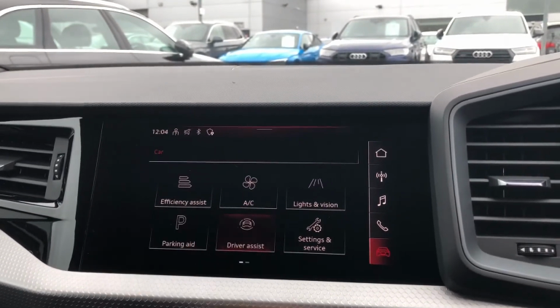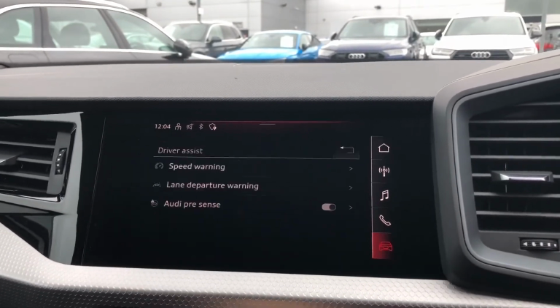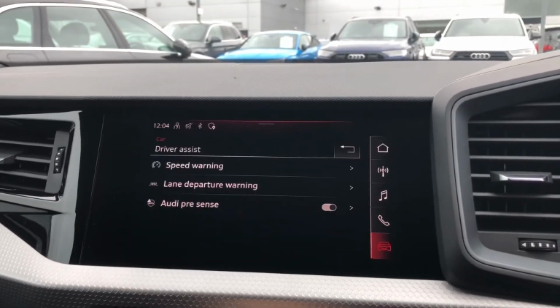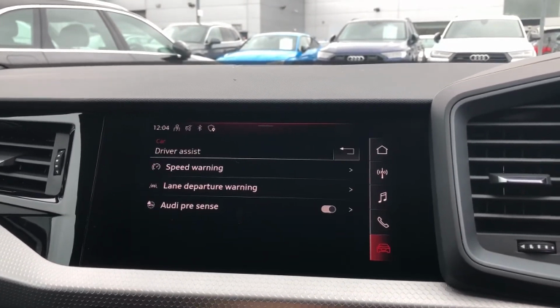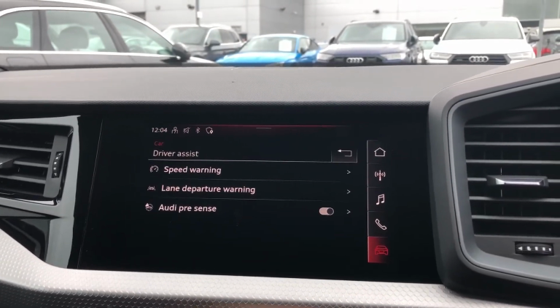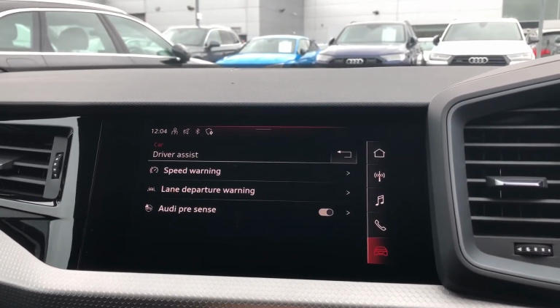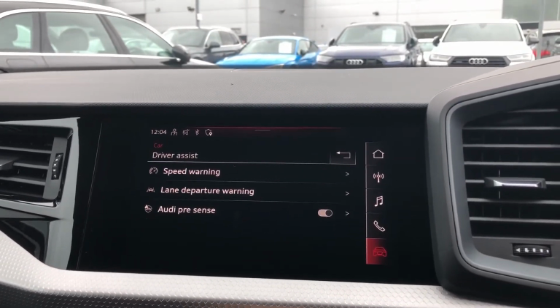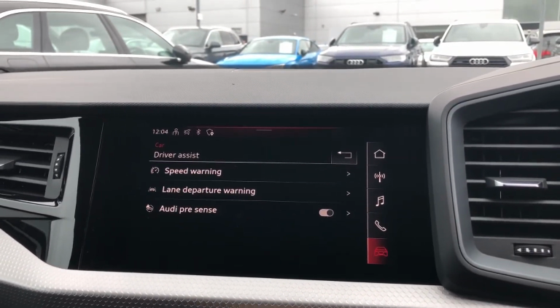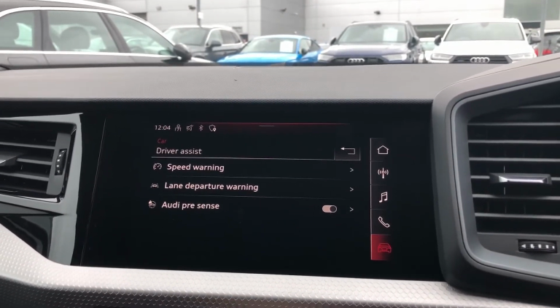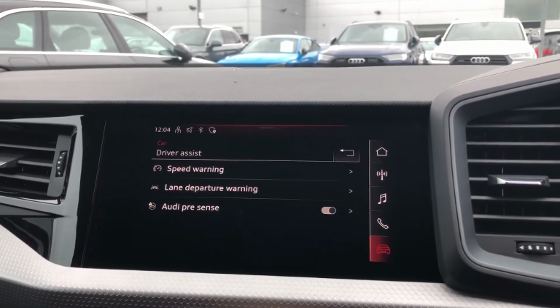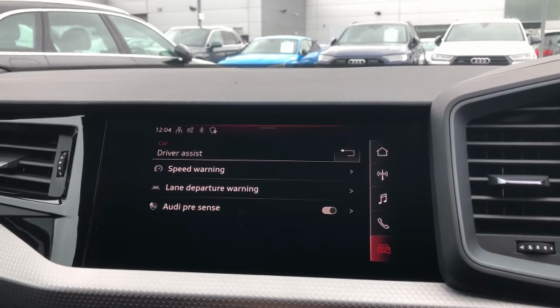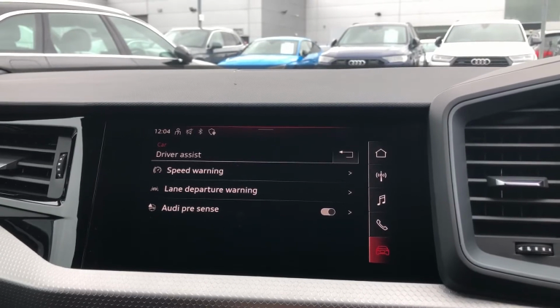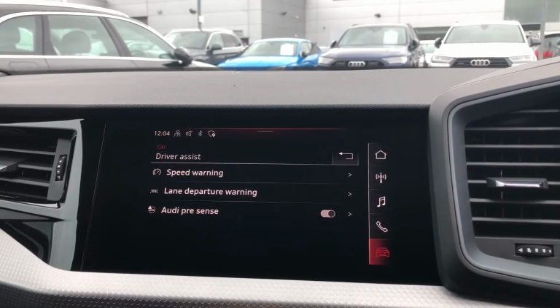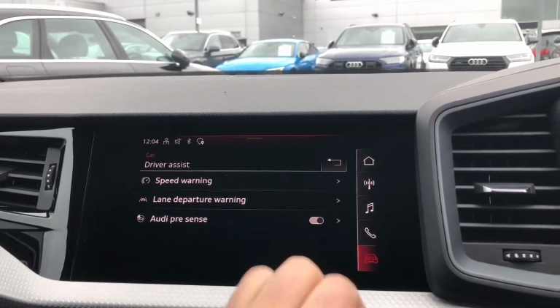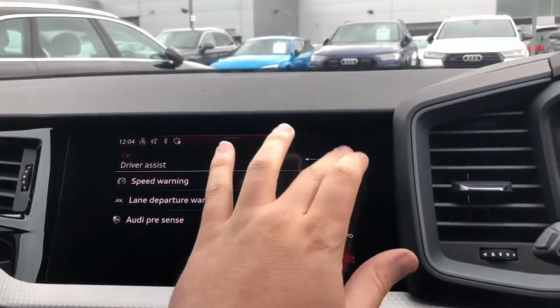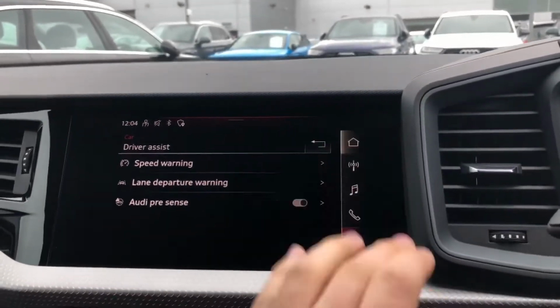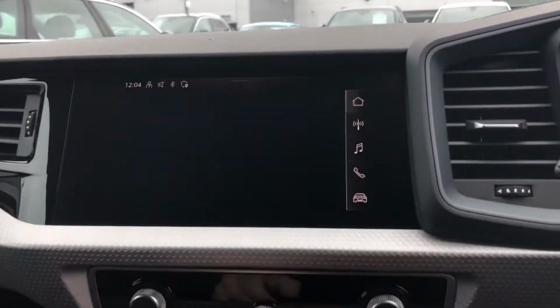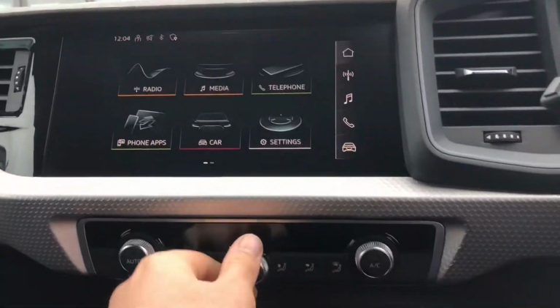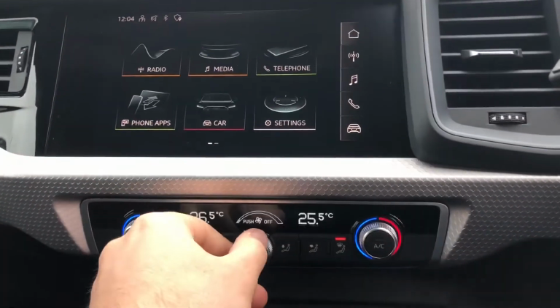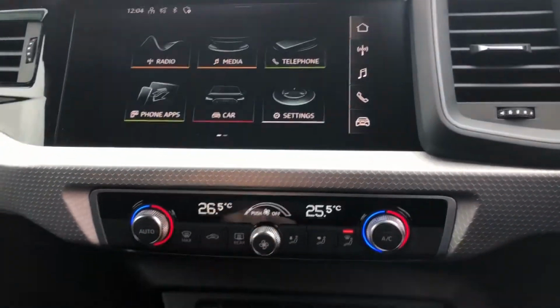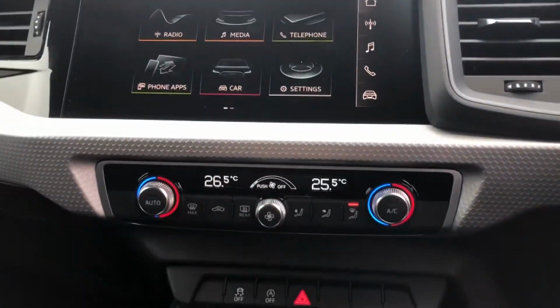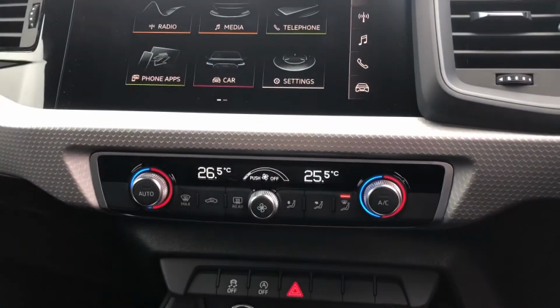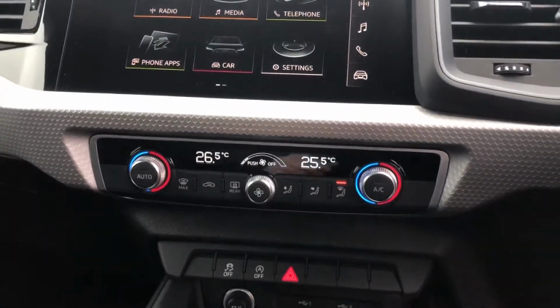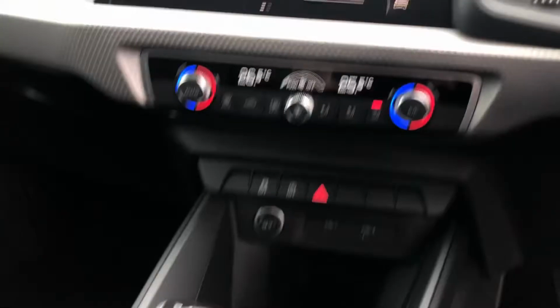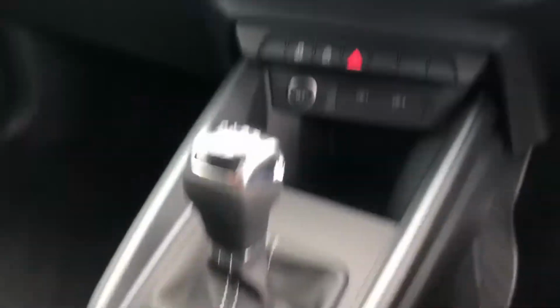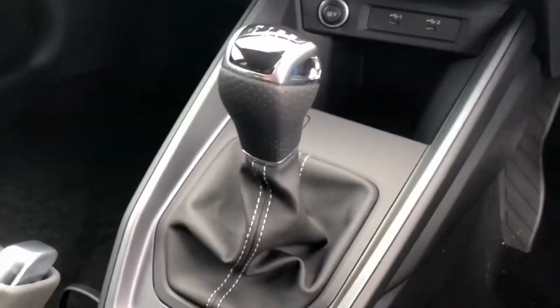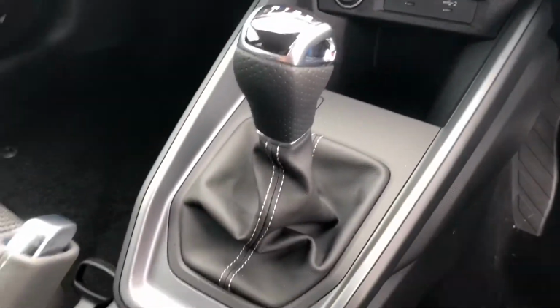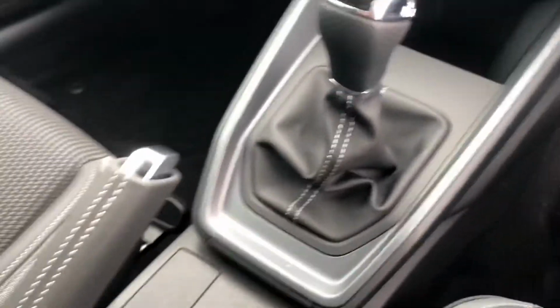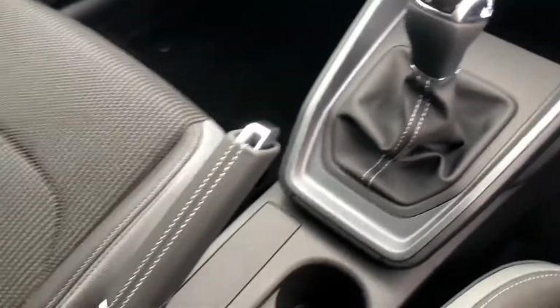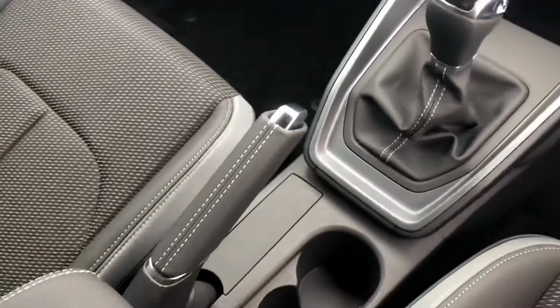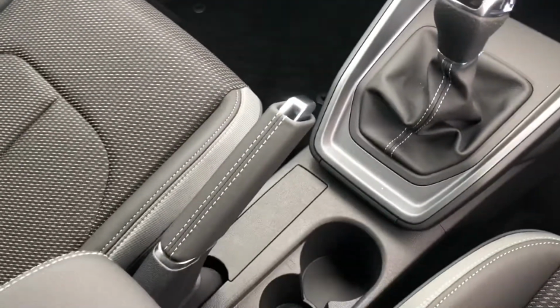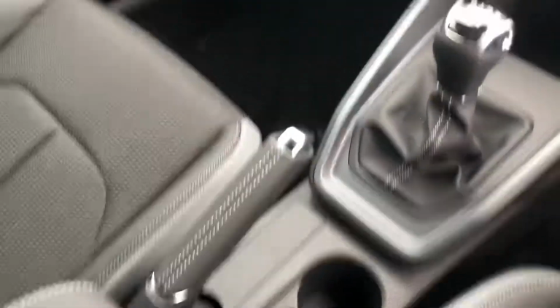You've got the driver assist — this includes the speed warning, lane departure warning and Audi pre sense, which can be turned off. Down at the bottom you've got your climate controls, your manual gearbox and the handbrake there as well.